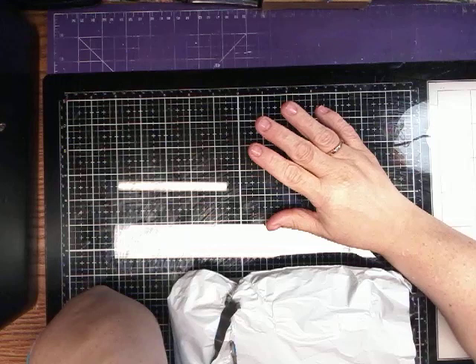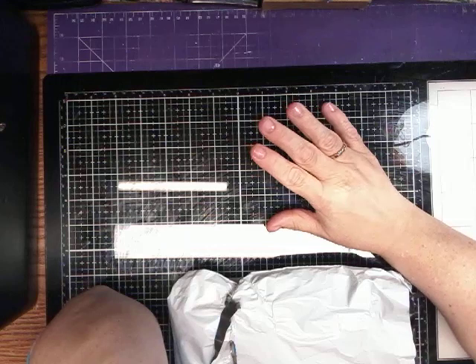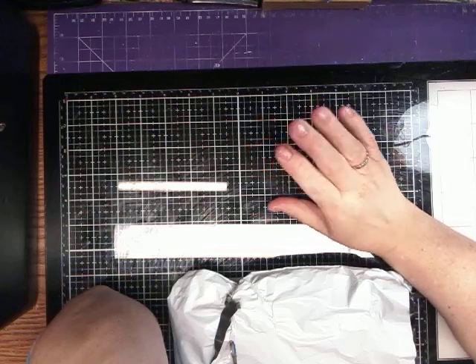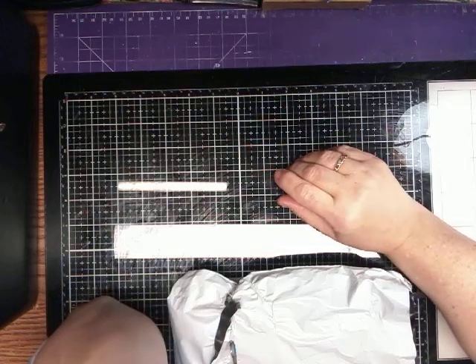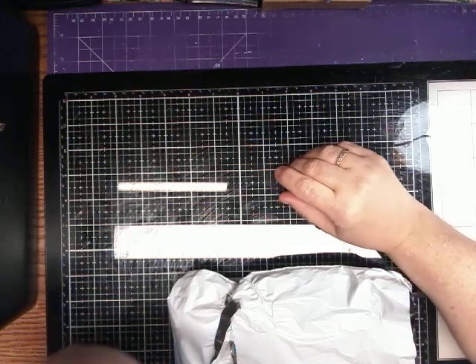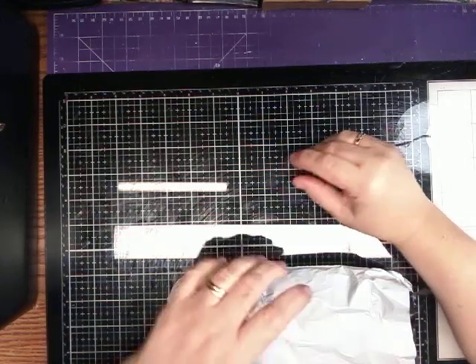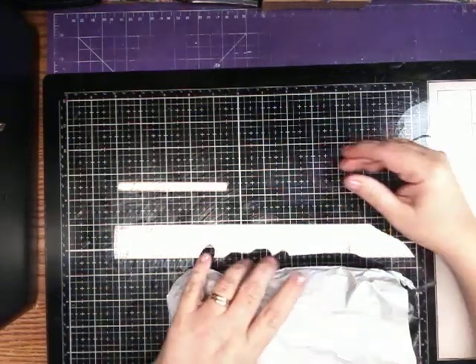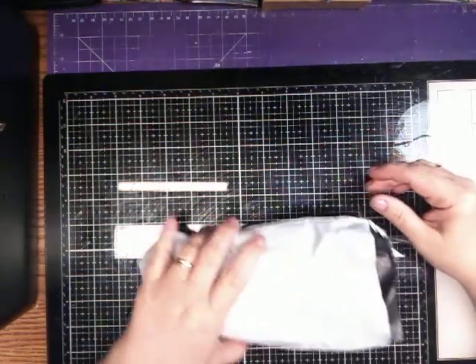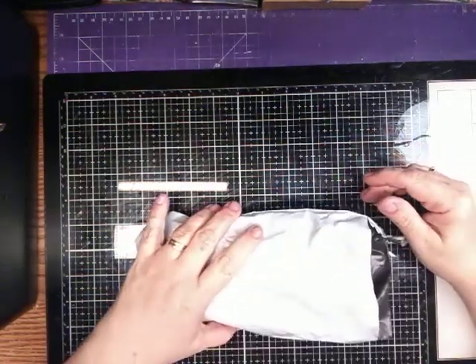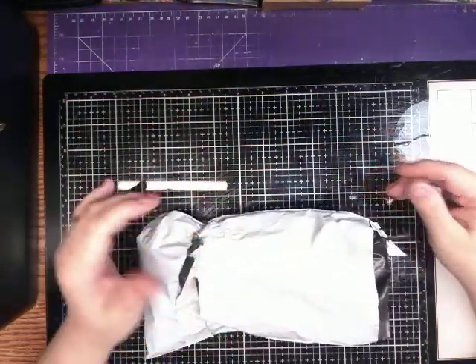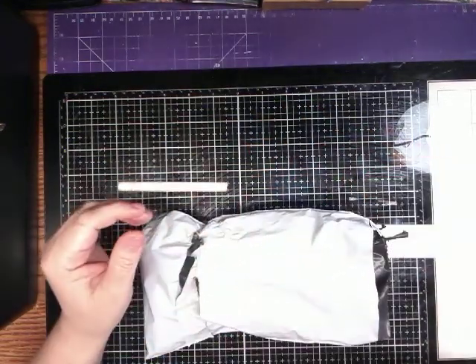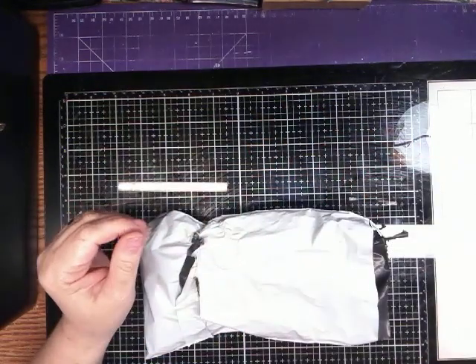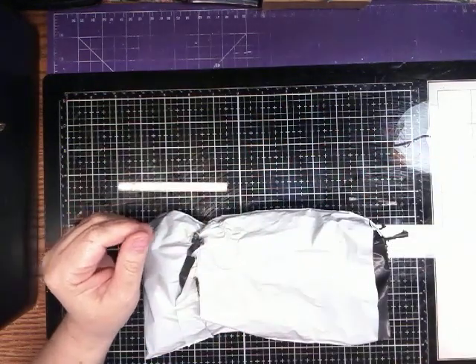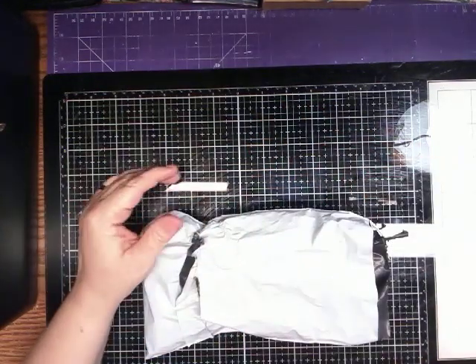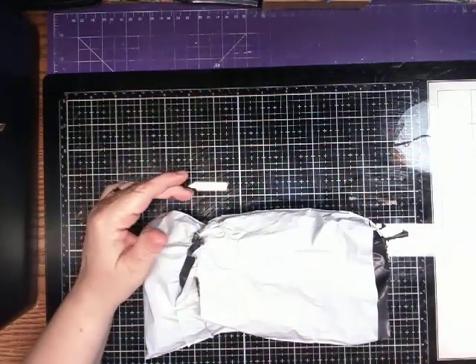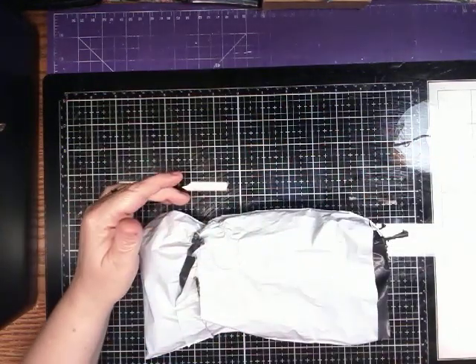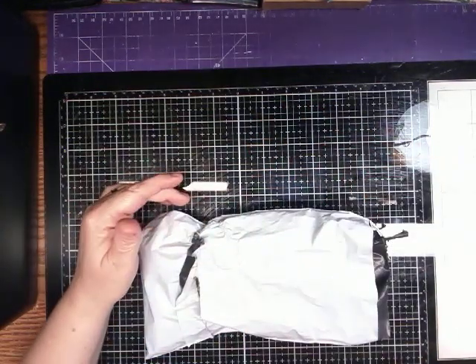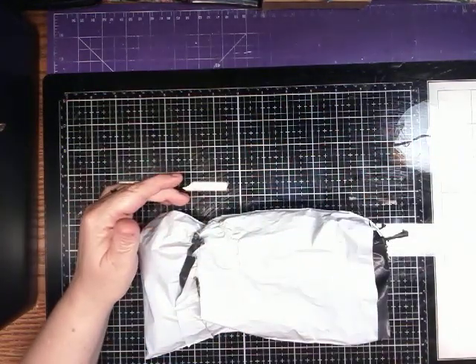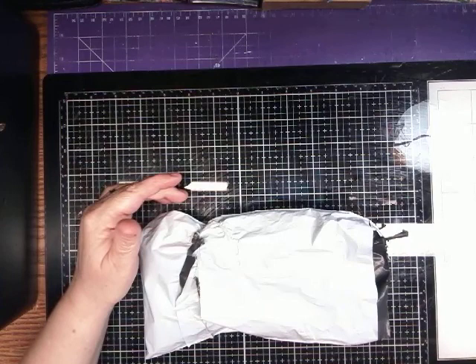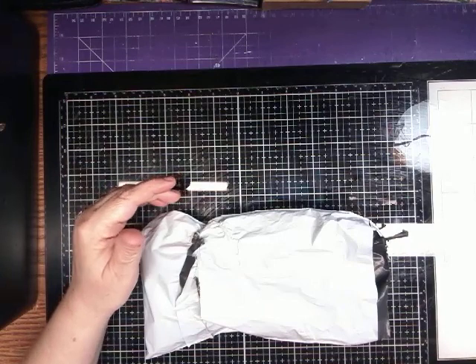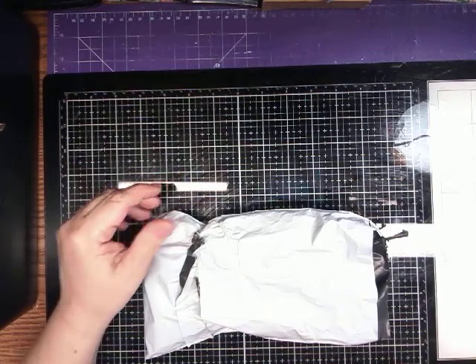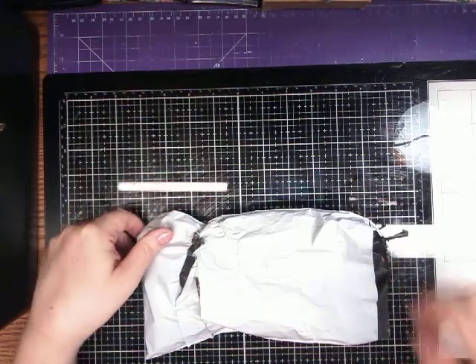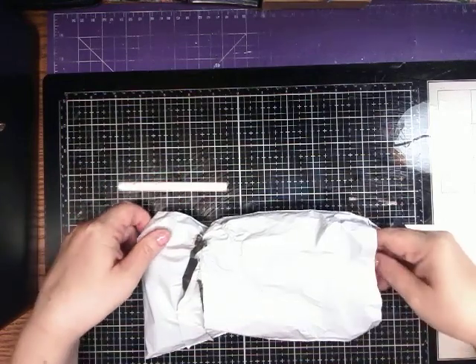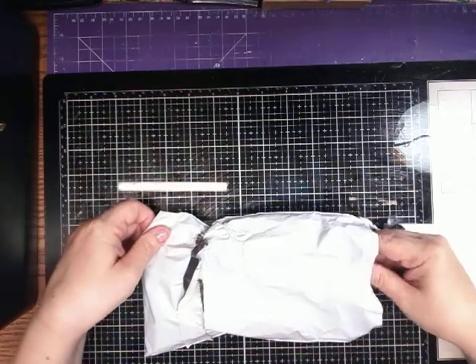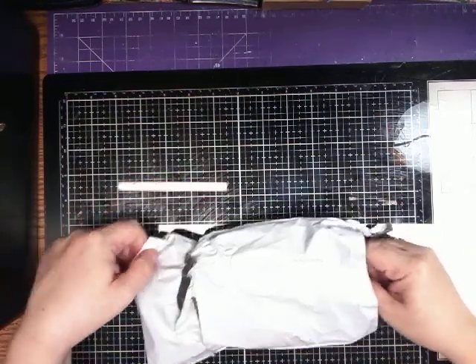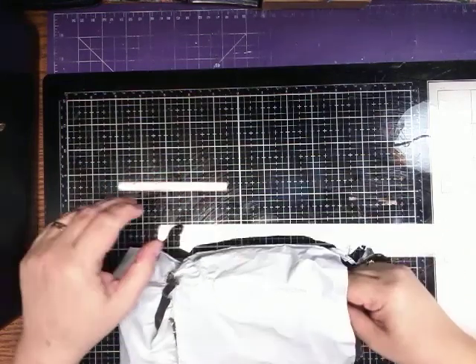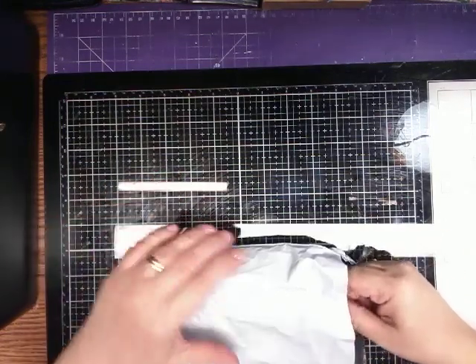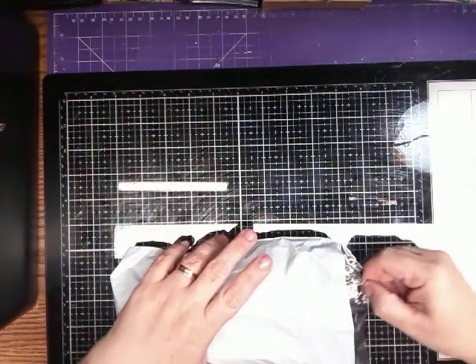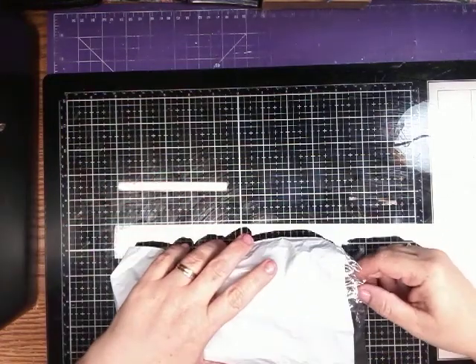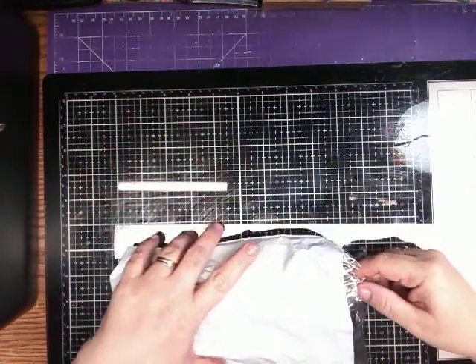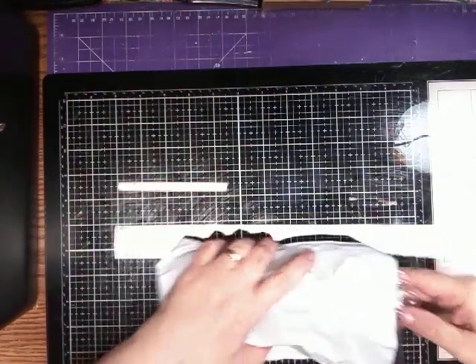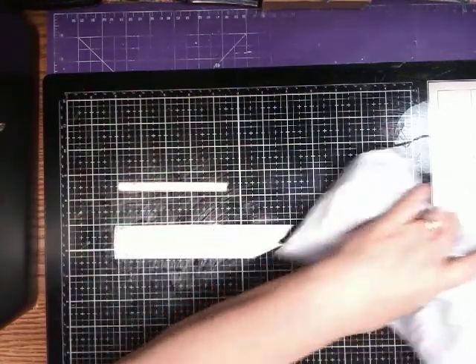Hi, and welcome to my channel. It's me, Tina. I just wanted to show you a couple of items that I bought at AliExpress.